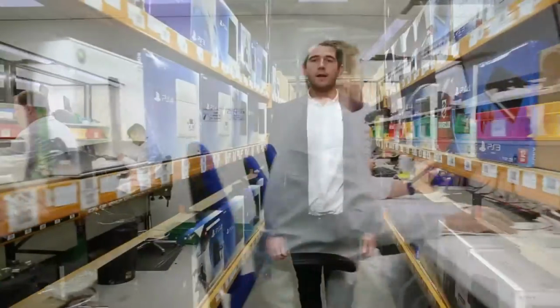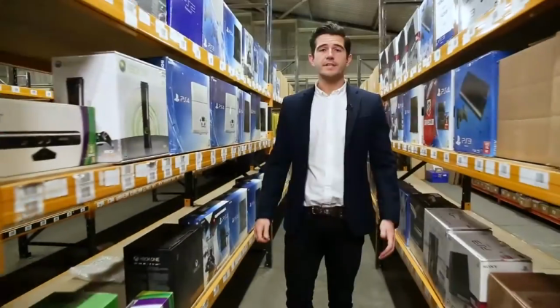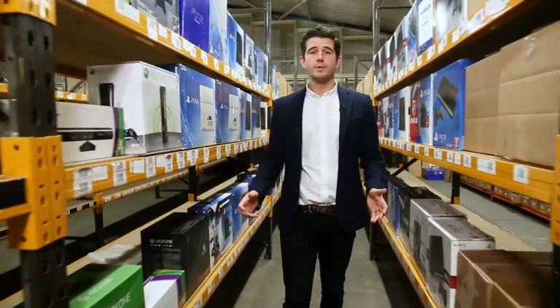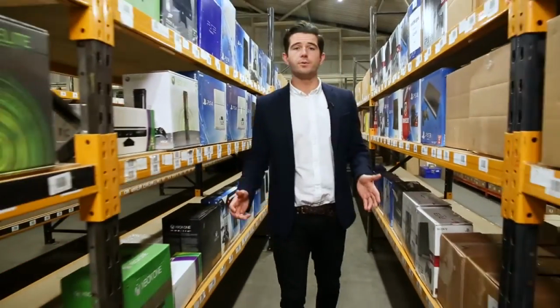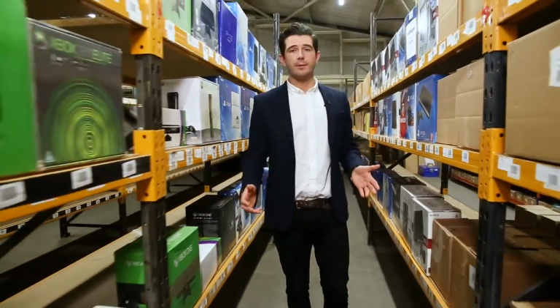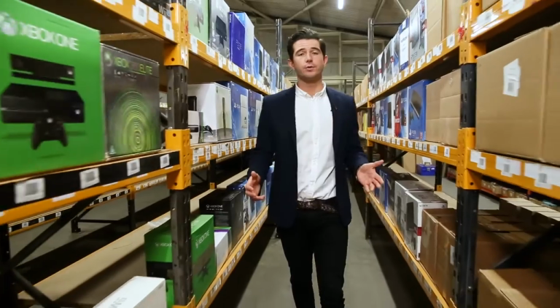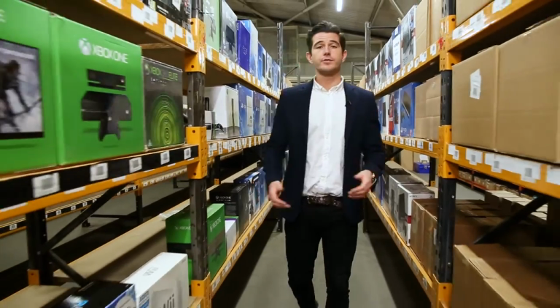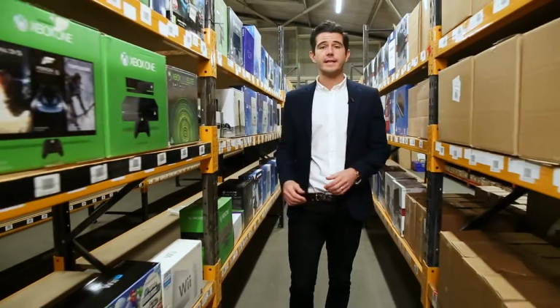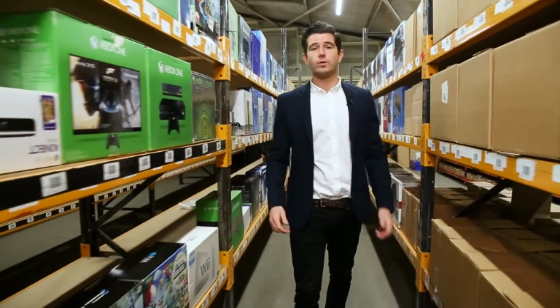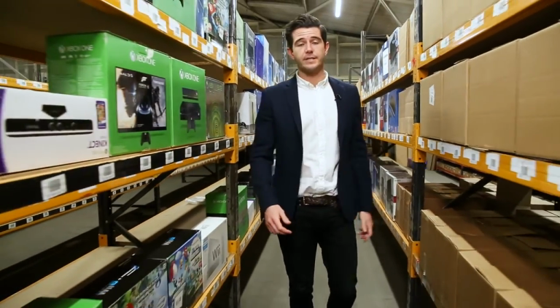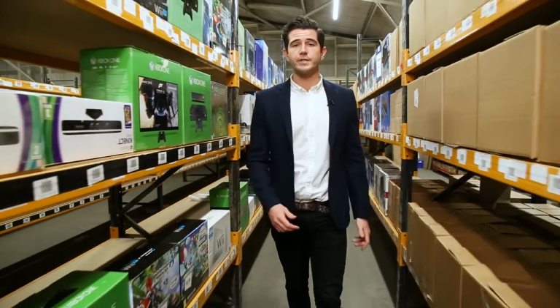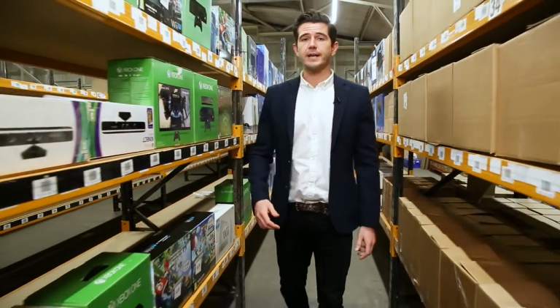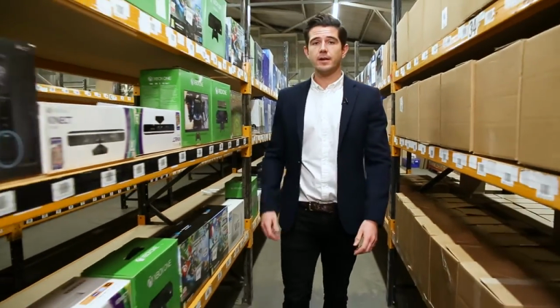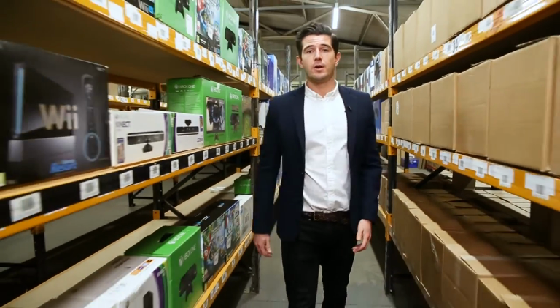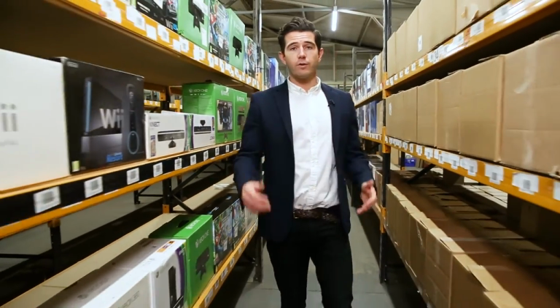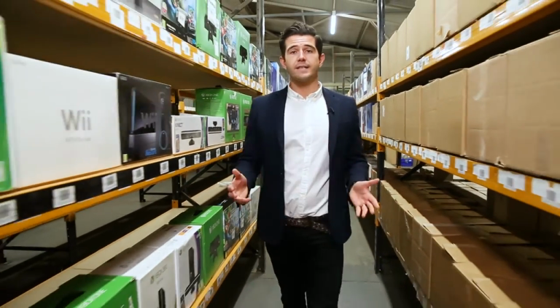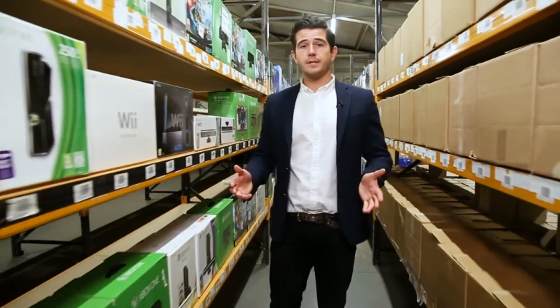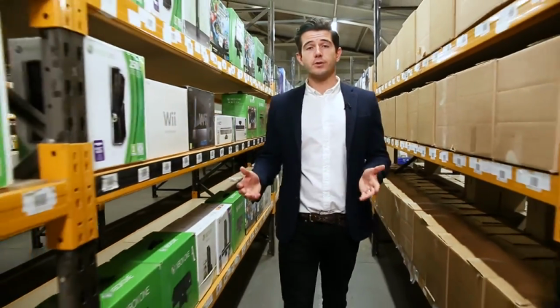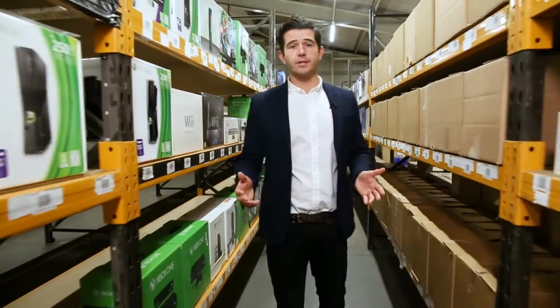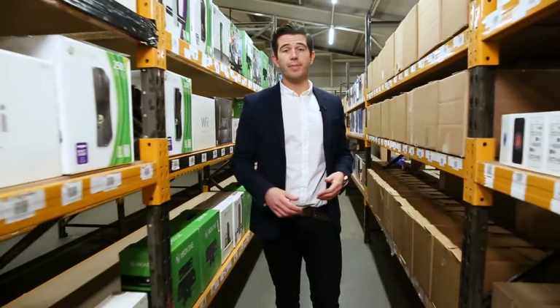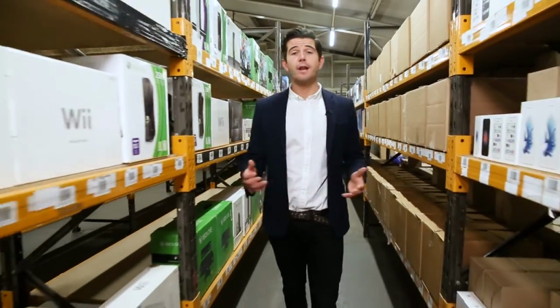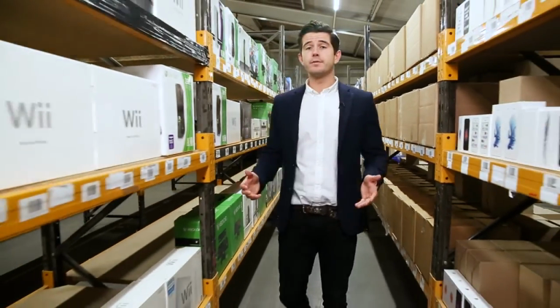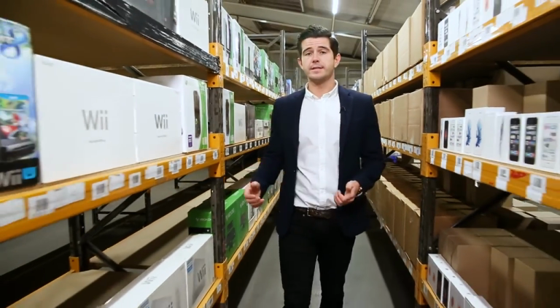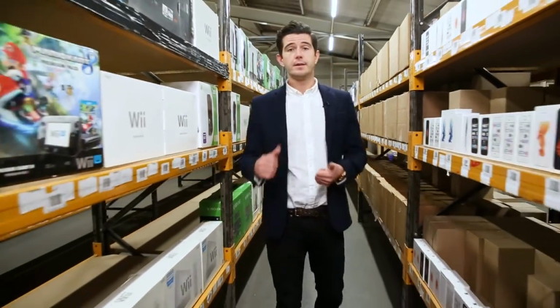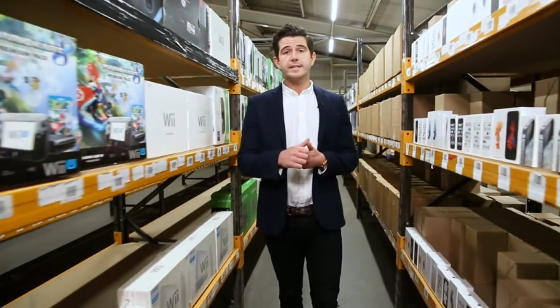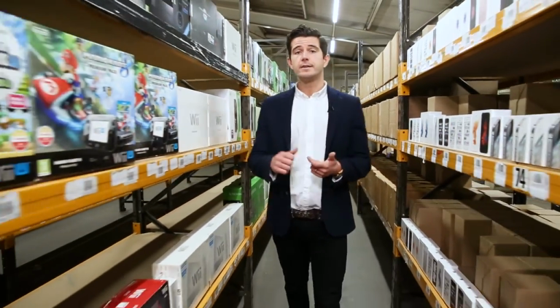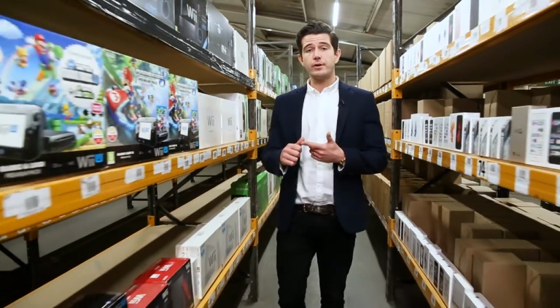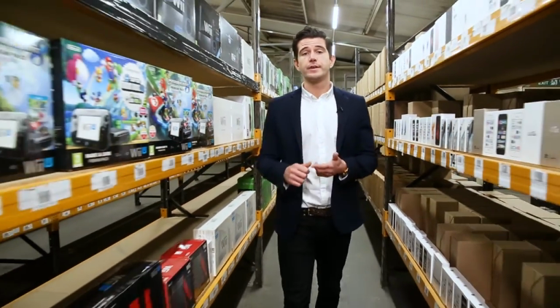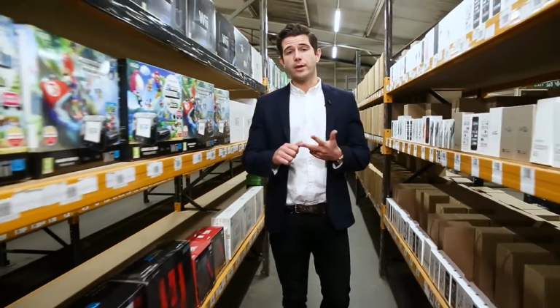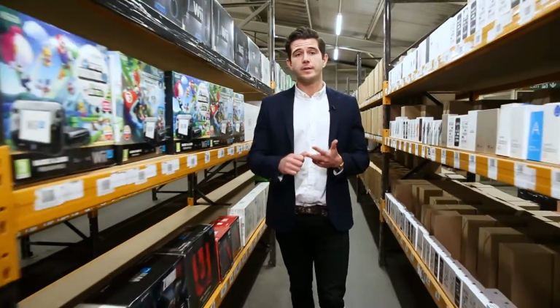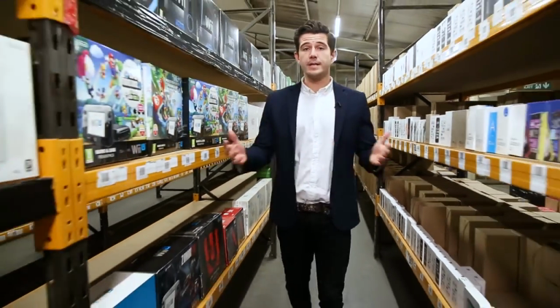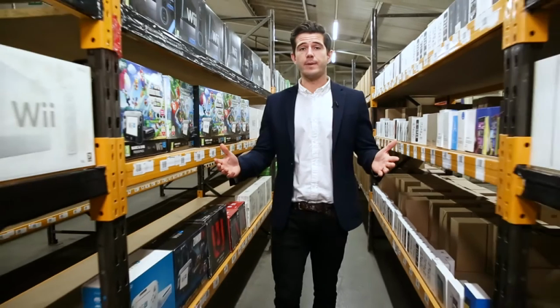Every tablet we sell on Music Magpie Store goes through extensive quality and security checks. We grade our tablets based on condition. There are a number of grades: Pristine, Very Good, and Good. Here's what they mean.